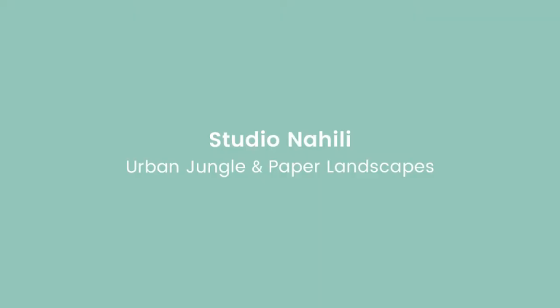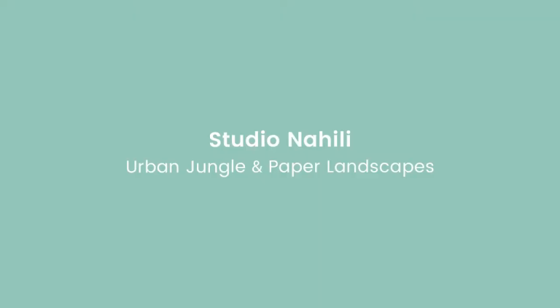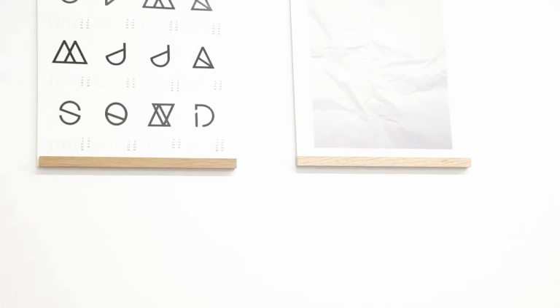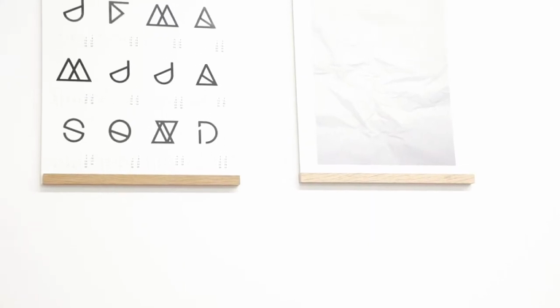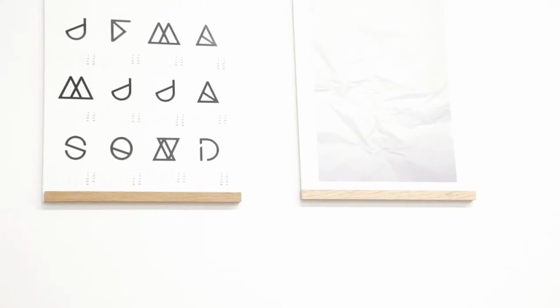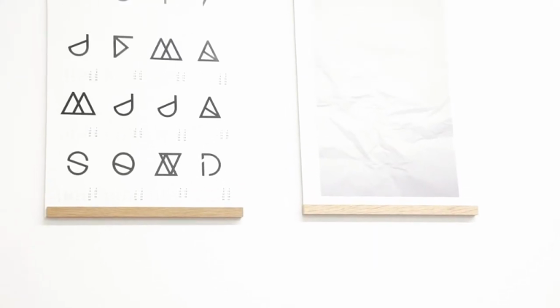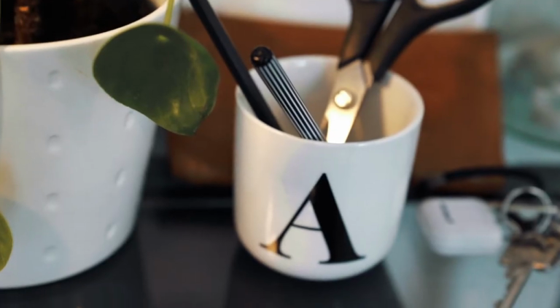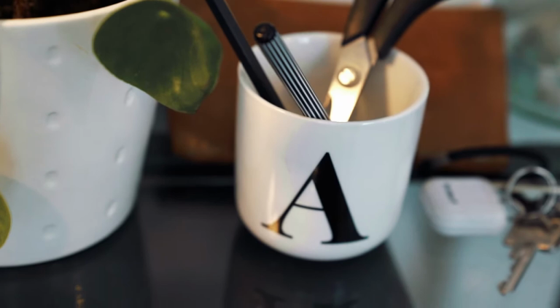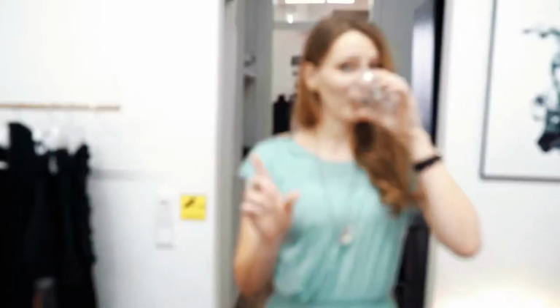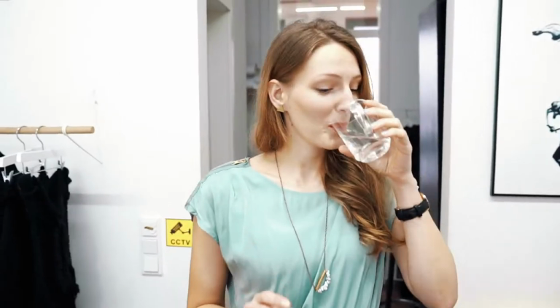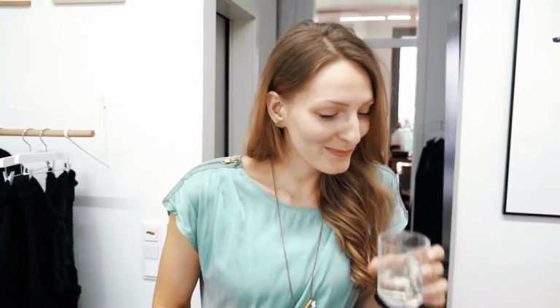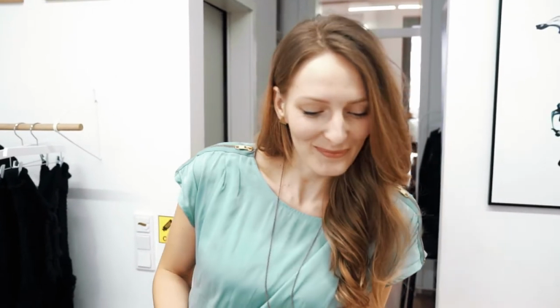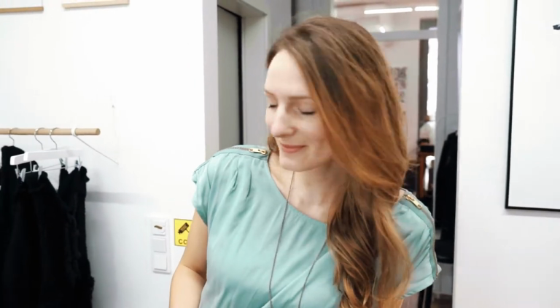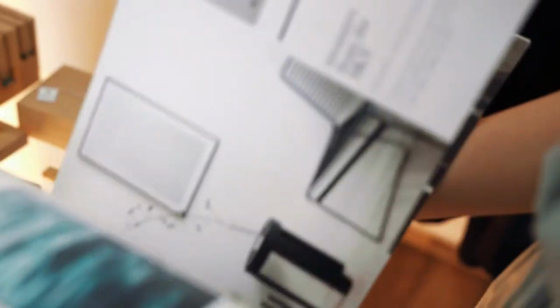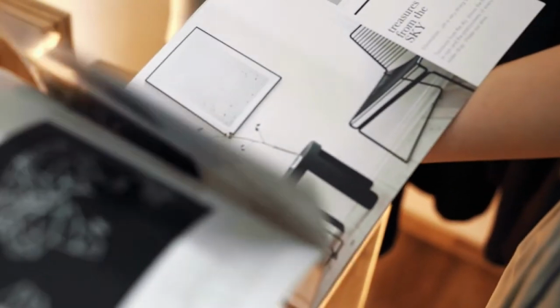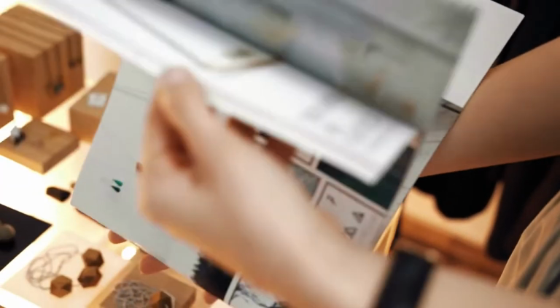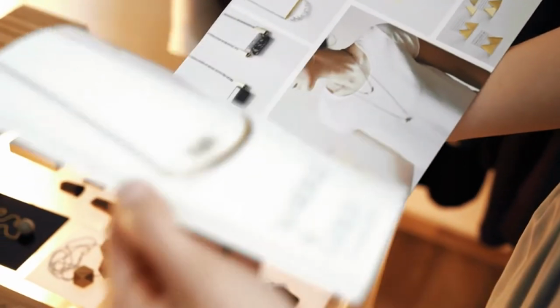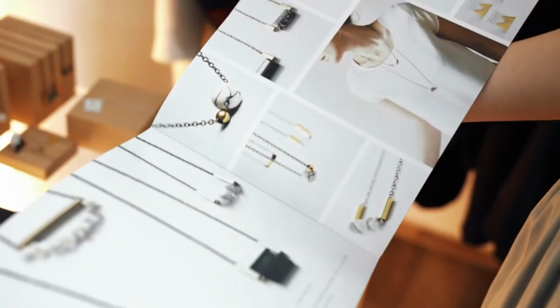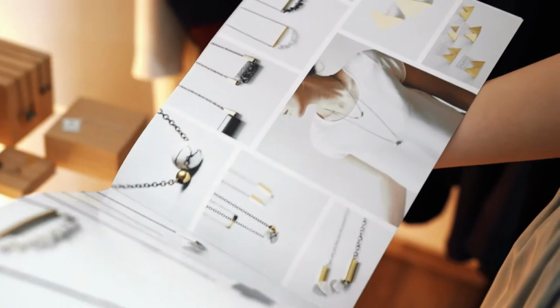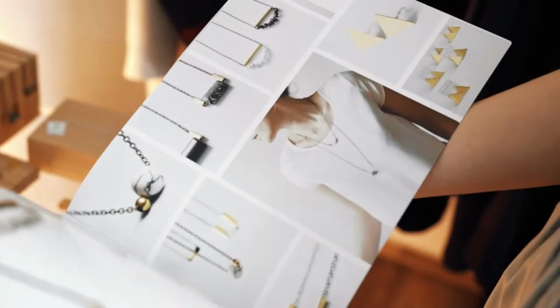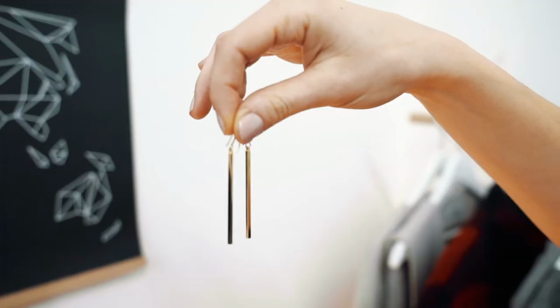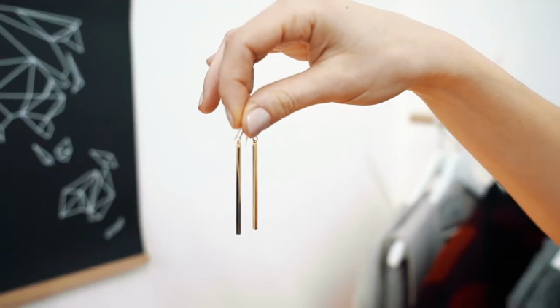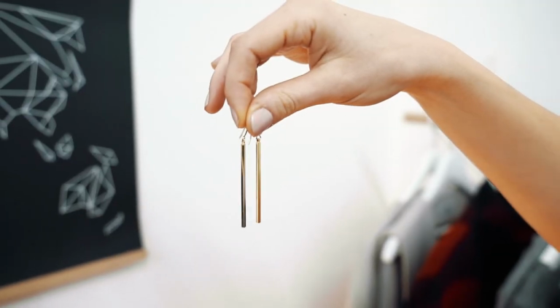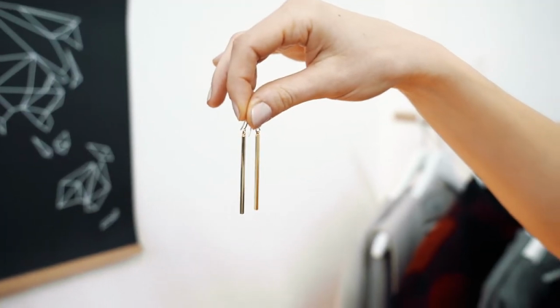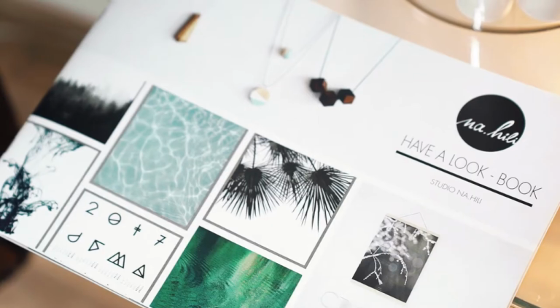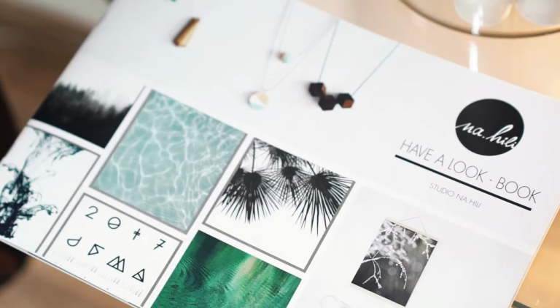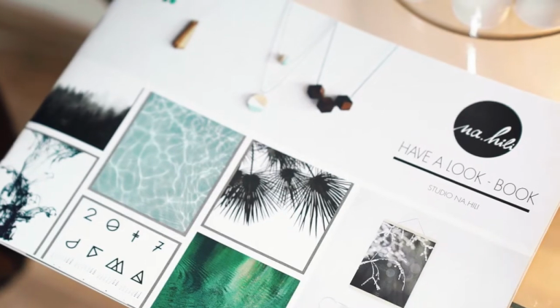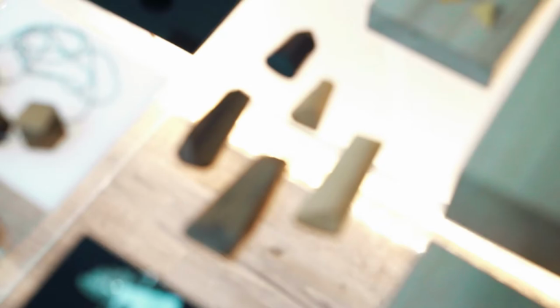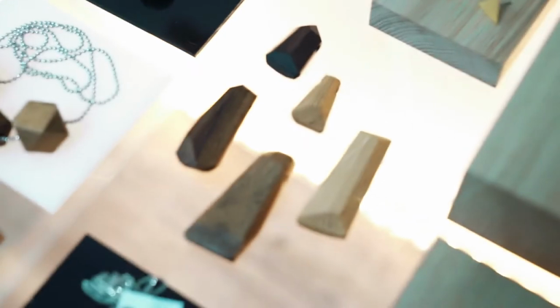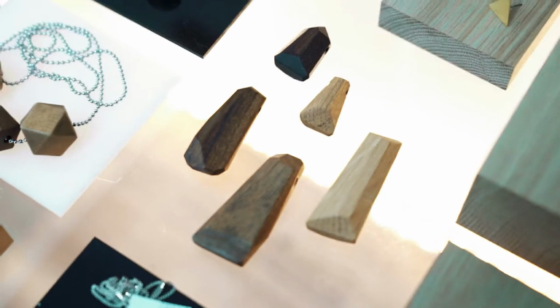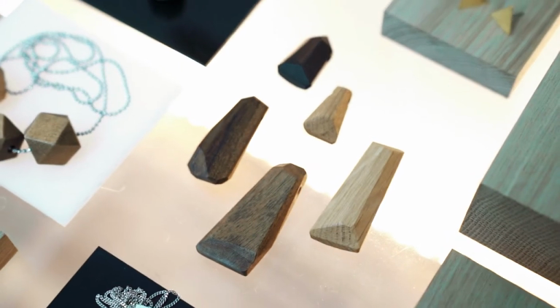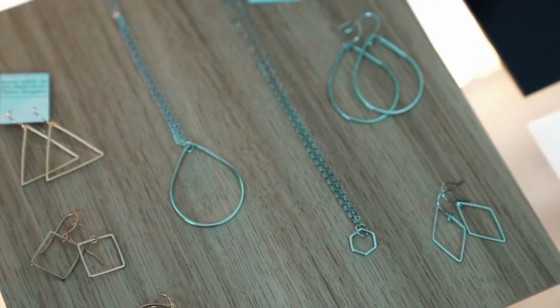My name is Anna Albertine Barunius. I'm working under the name Studio Nahili and selling at Unique. I'm also working as an interior stylist and designer and doing jewelry. This is where I'm working in our shop and studio here in Berlin-Kreuzberg.